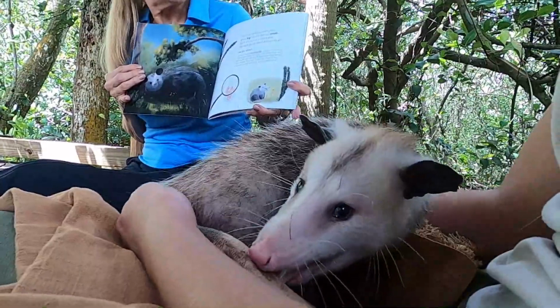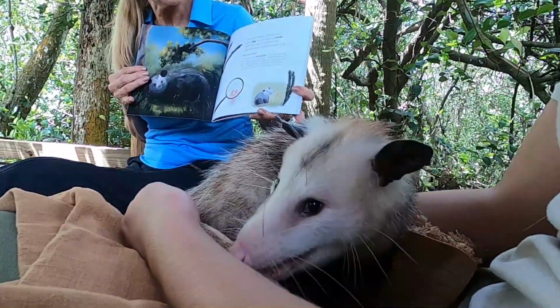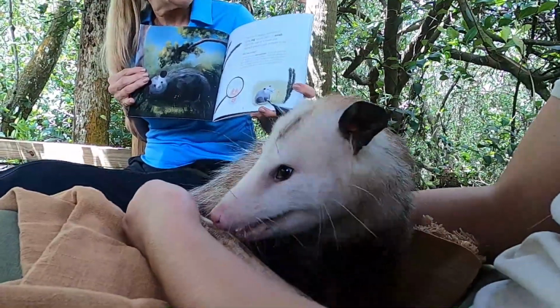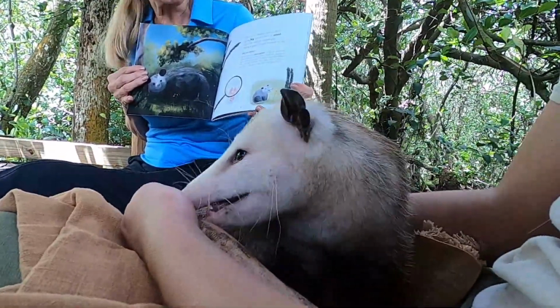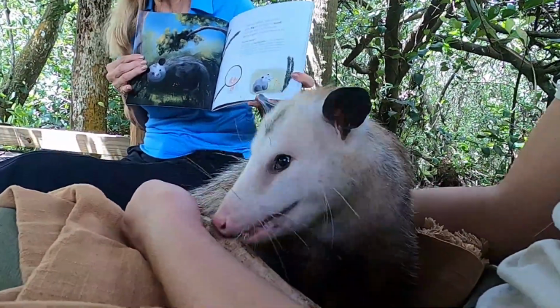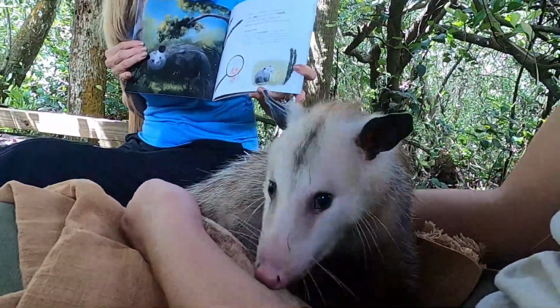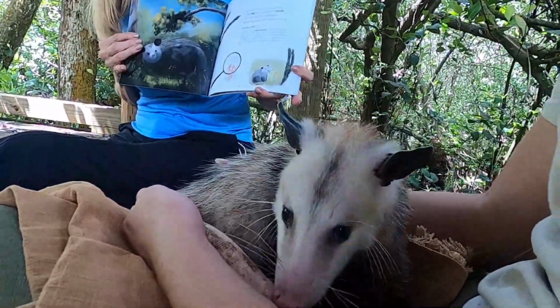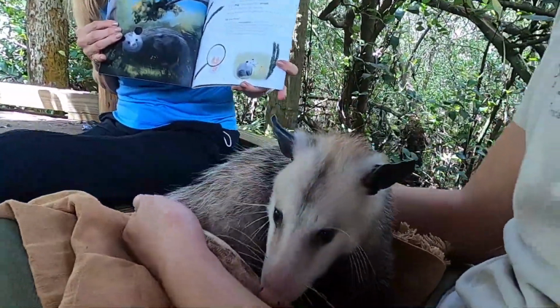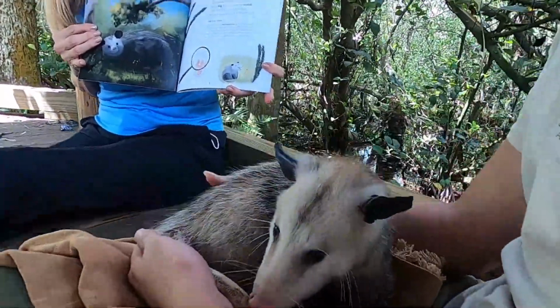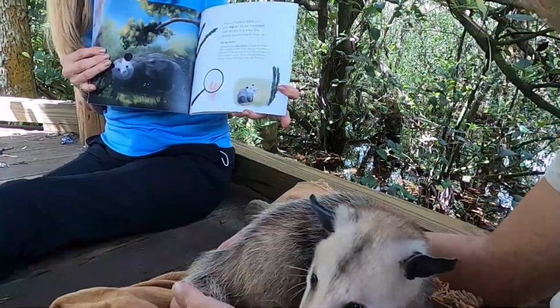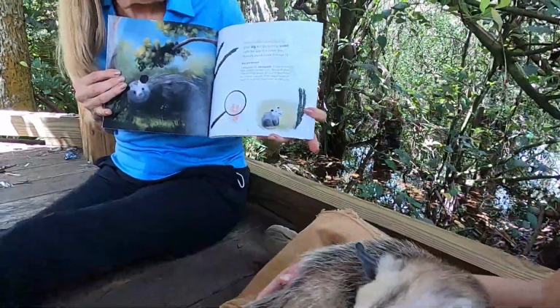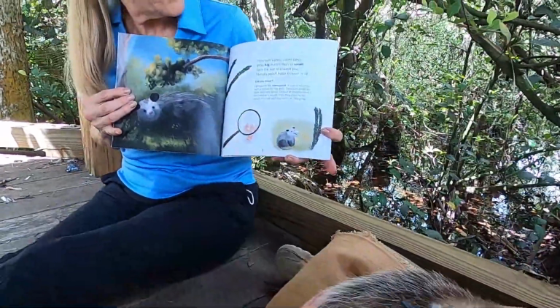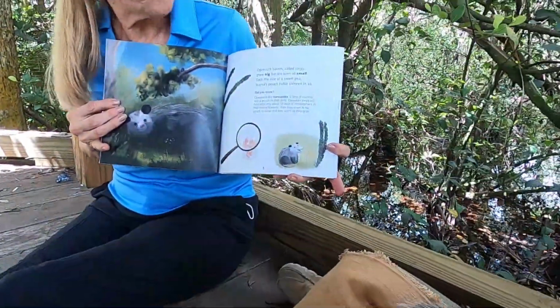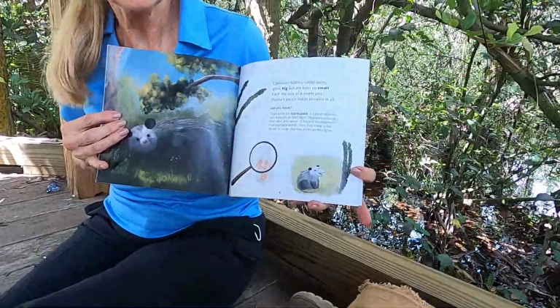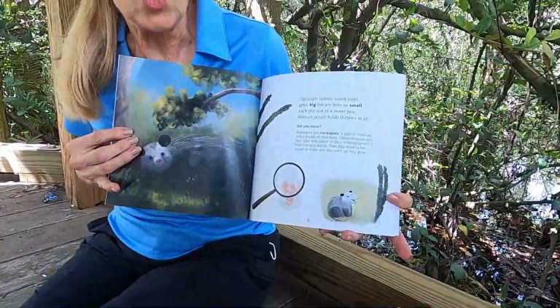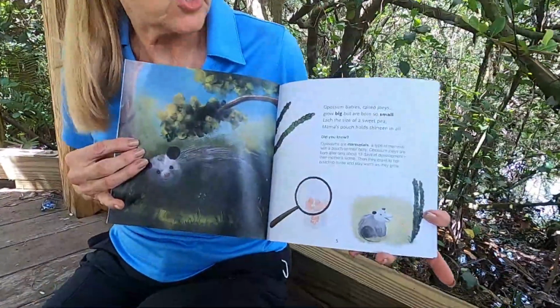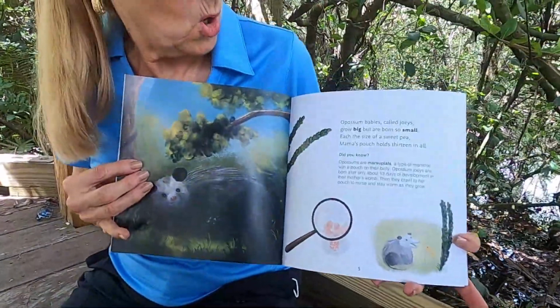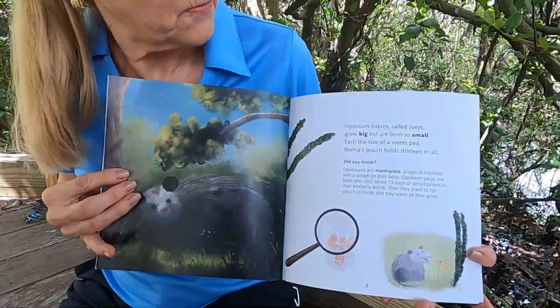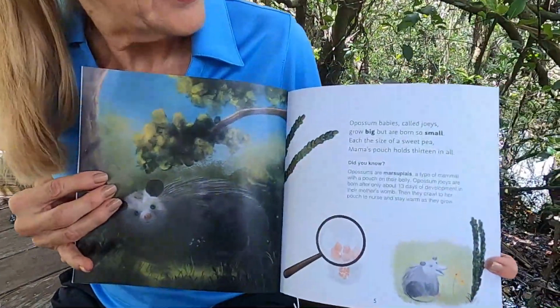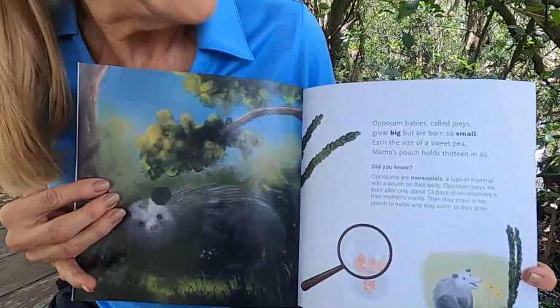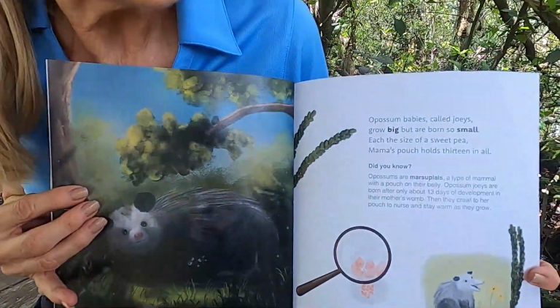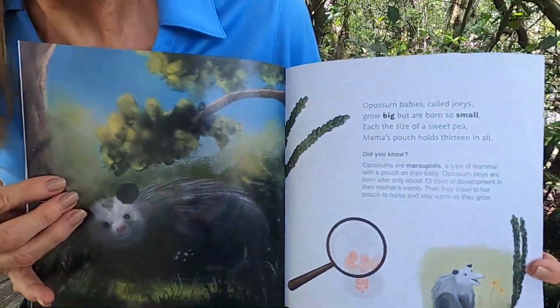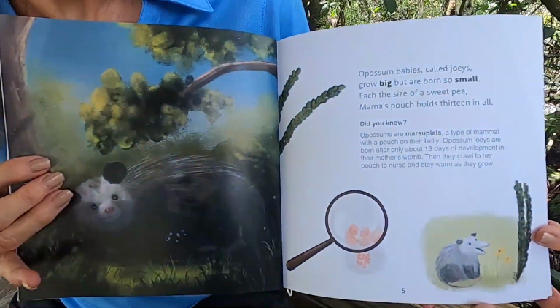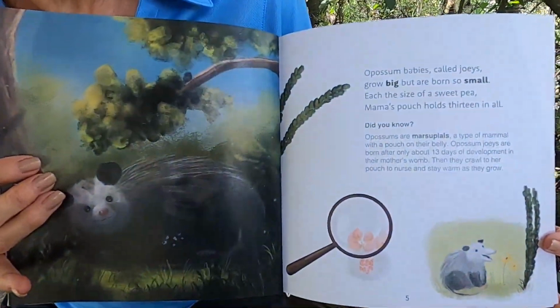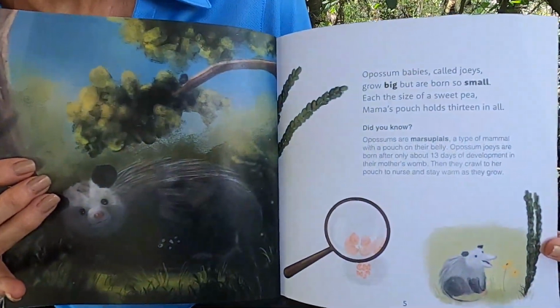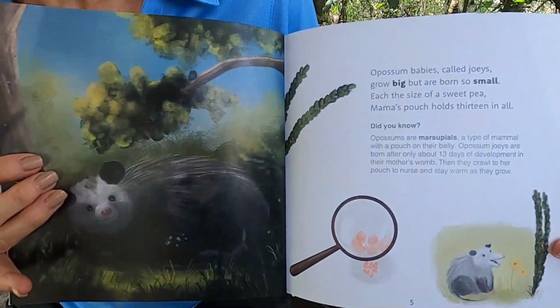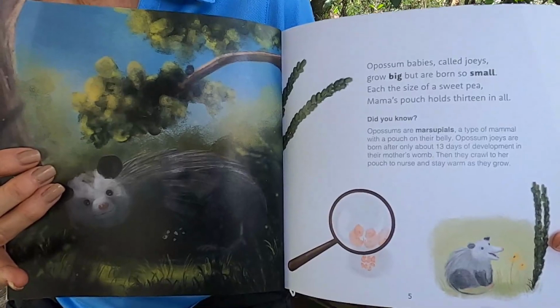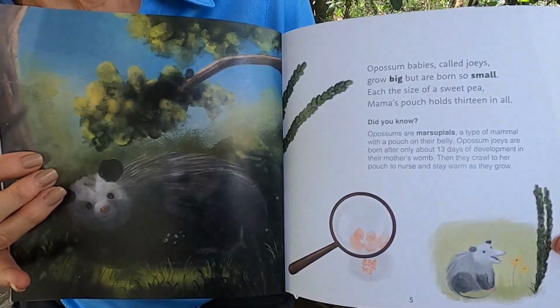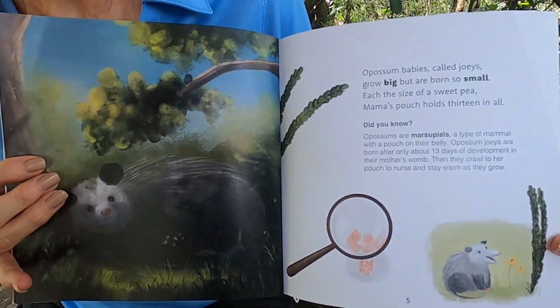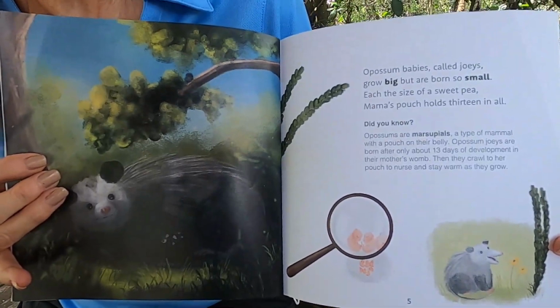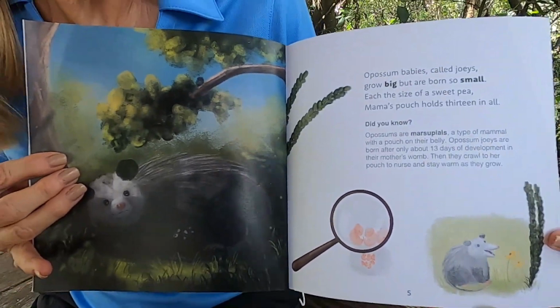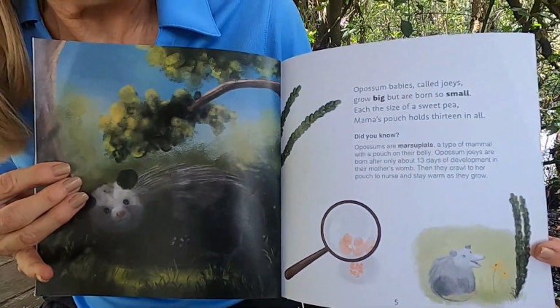Opossum babies are called joeys. They grow big, but are born so small. Each the size of a sweet pea, Mama's pouch has 13 in all.